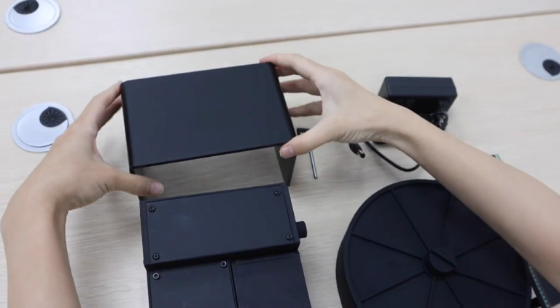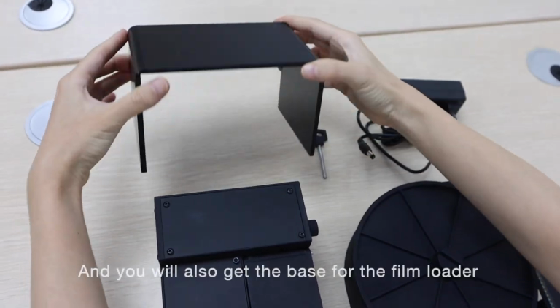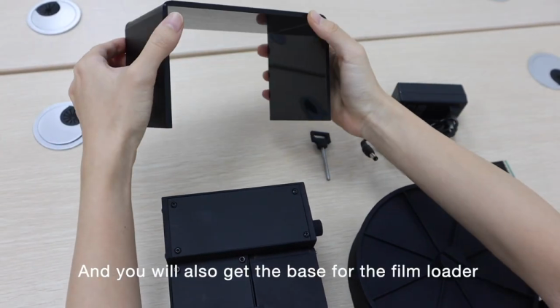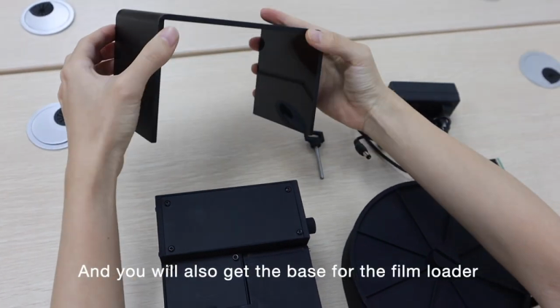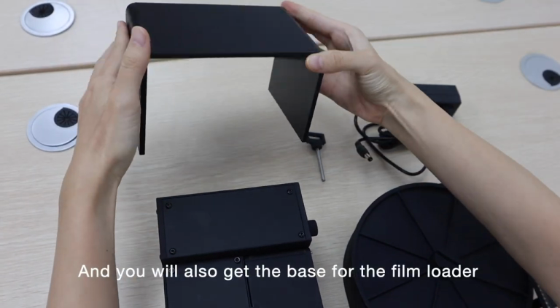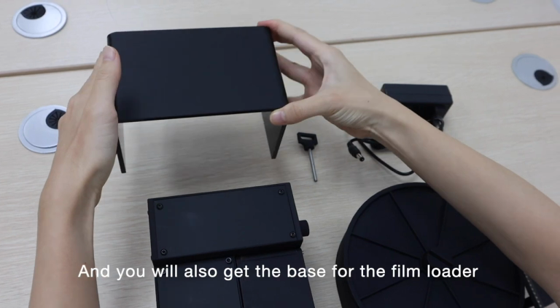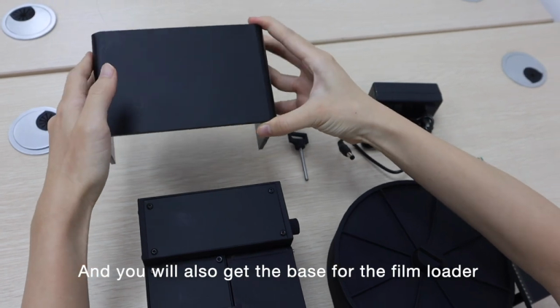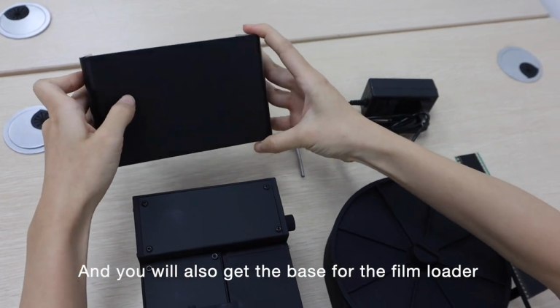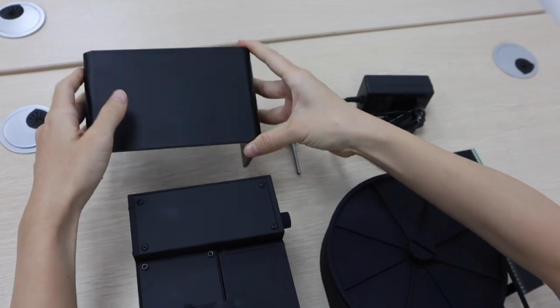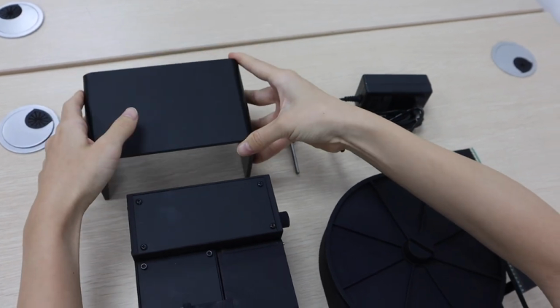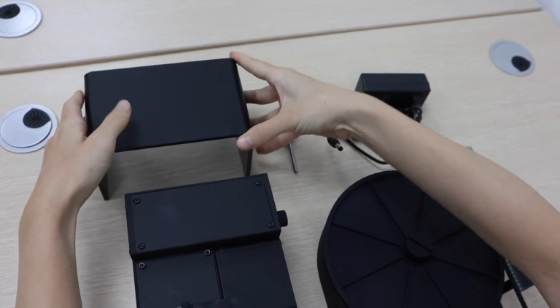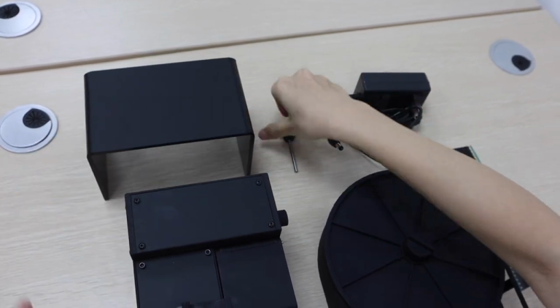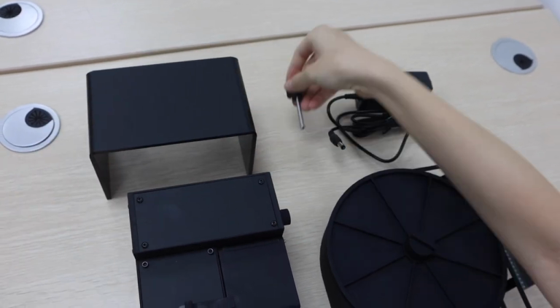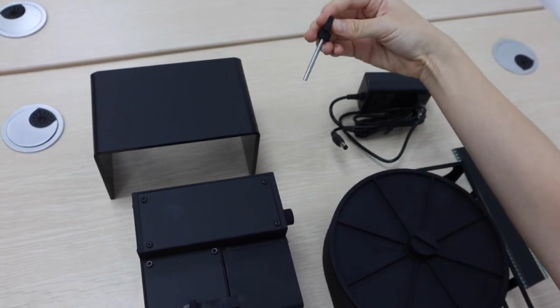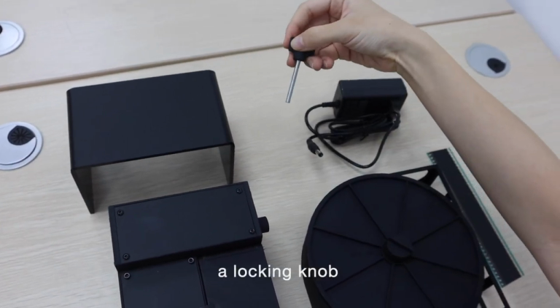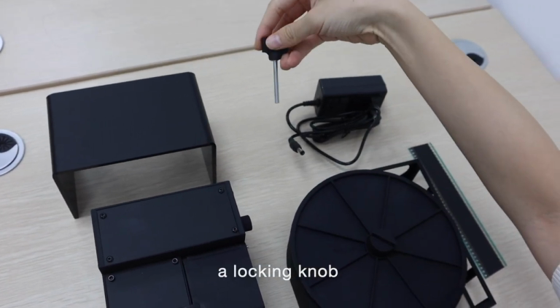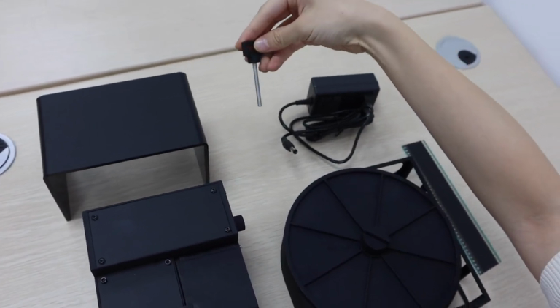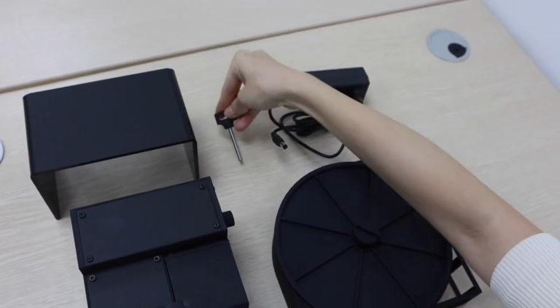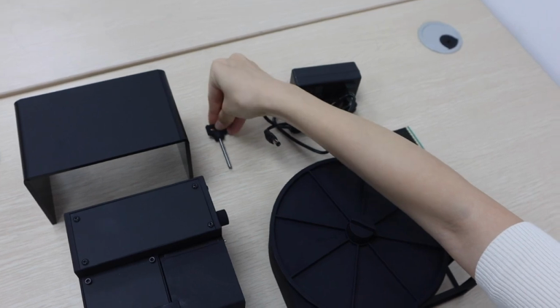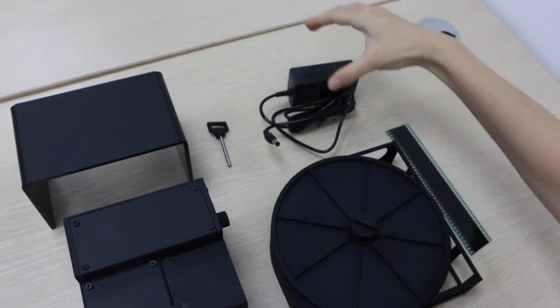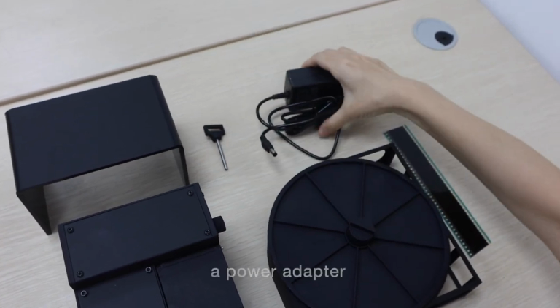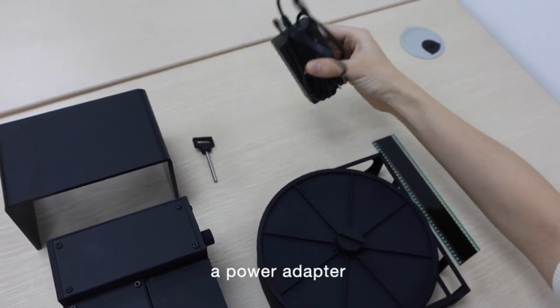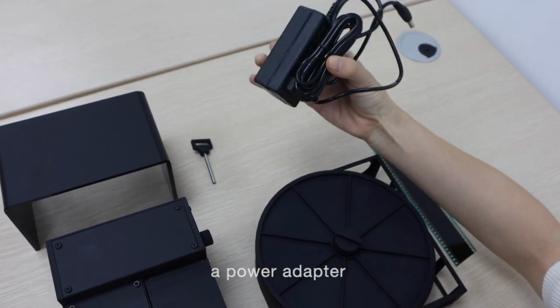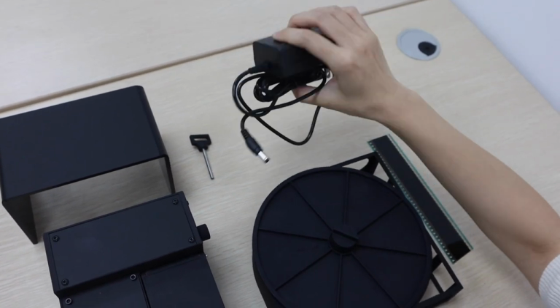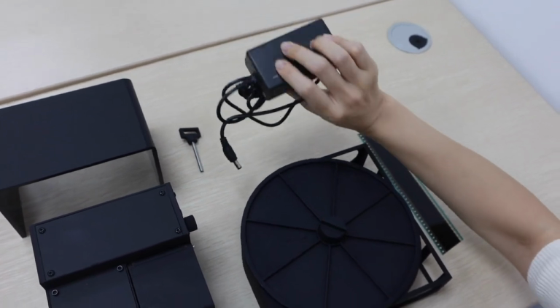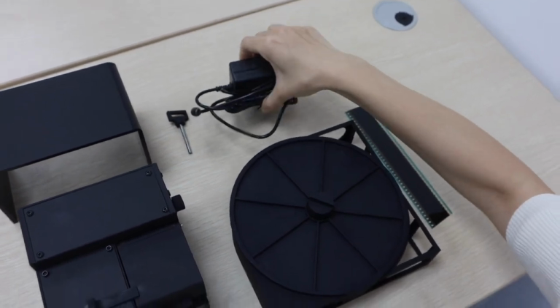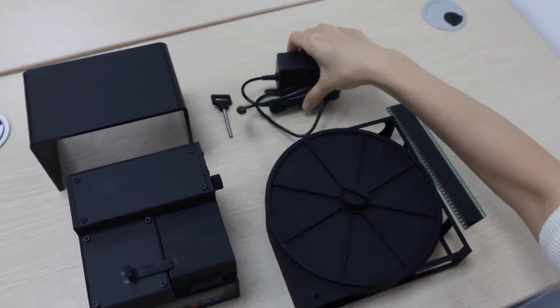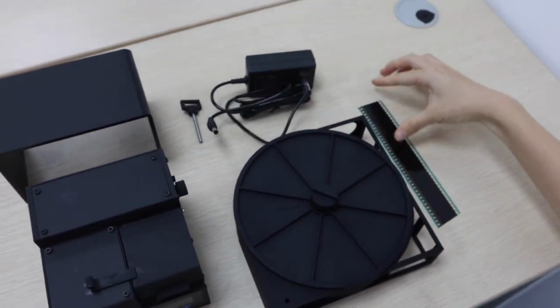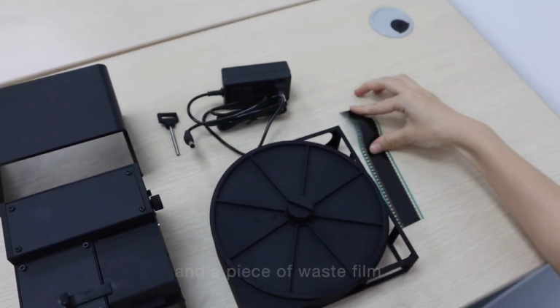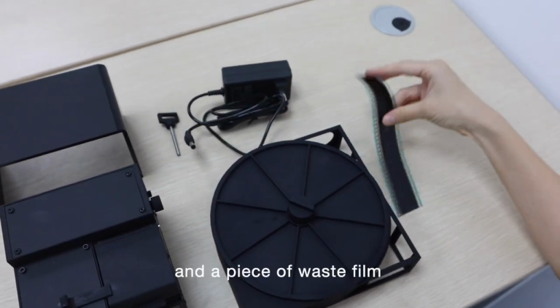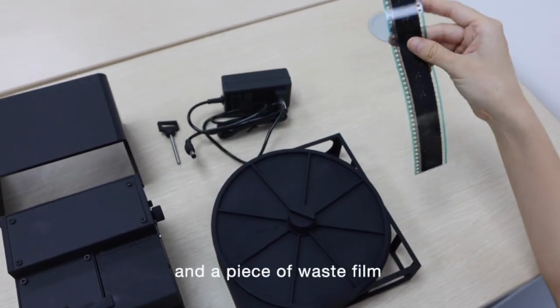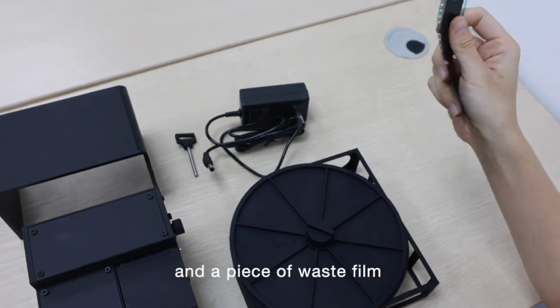You will also get the base for the film loader, a locking knob, a power adapter, and a piece of waste film.